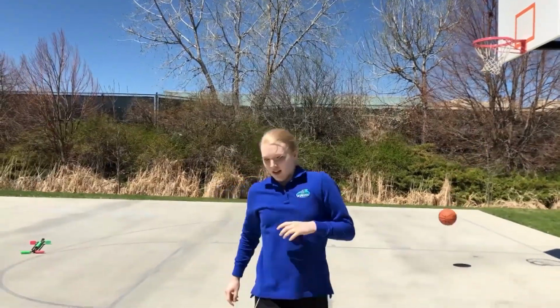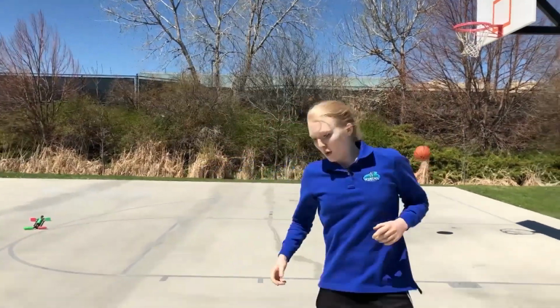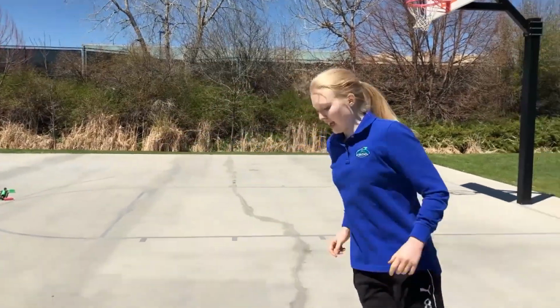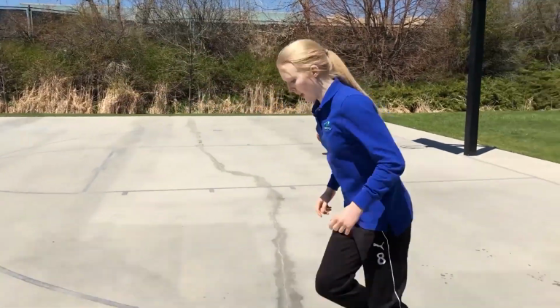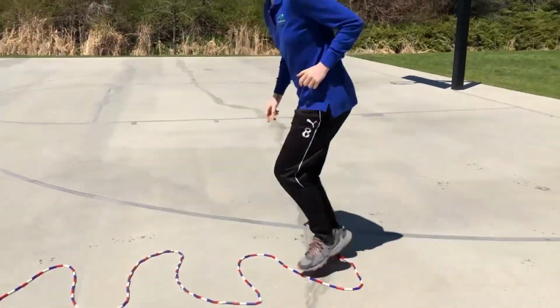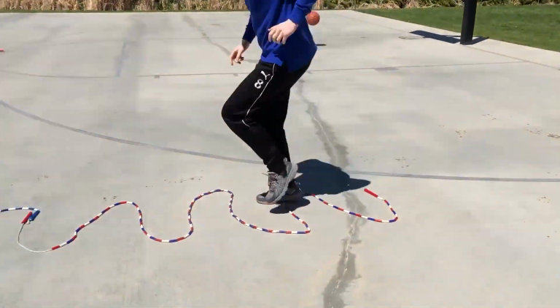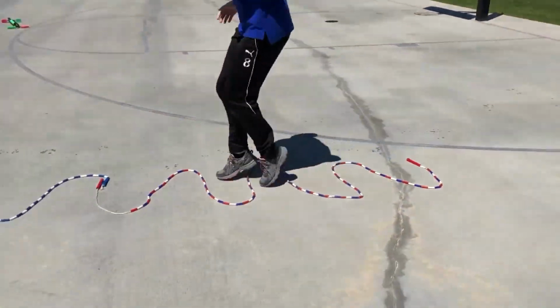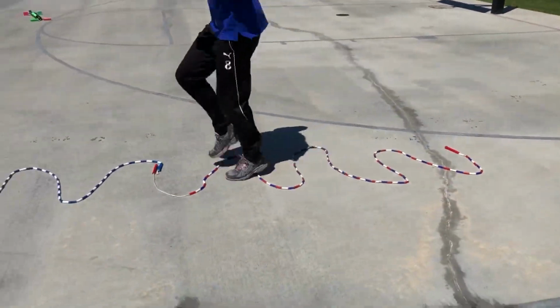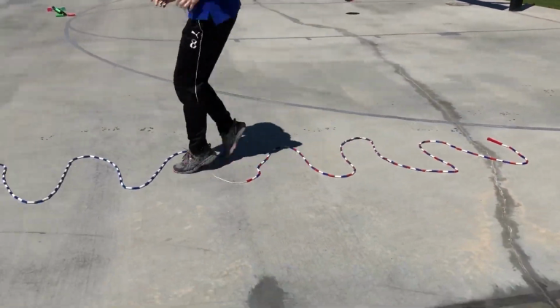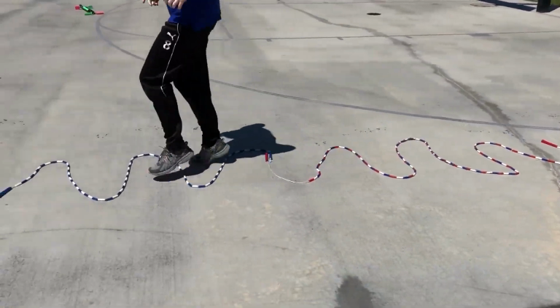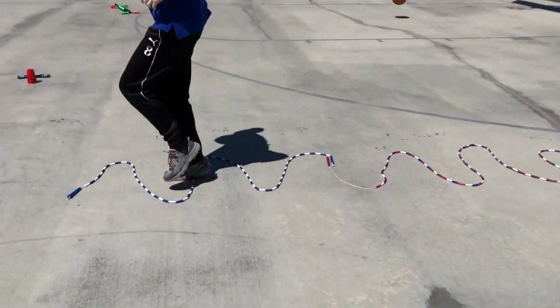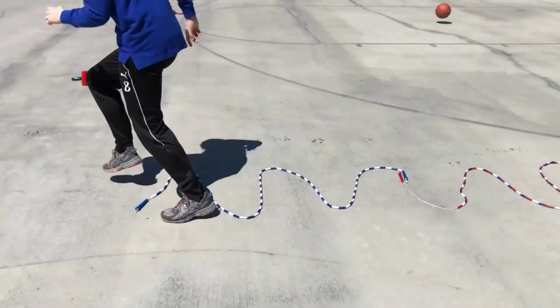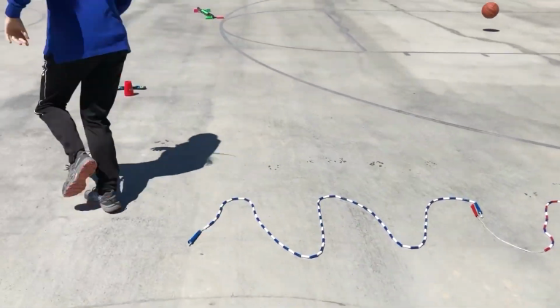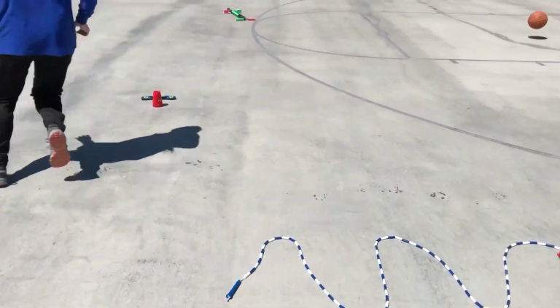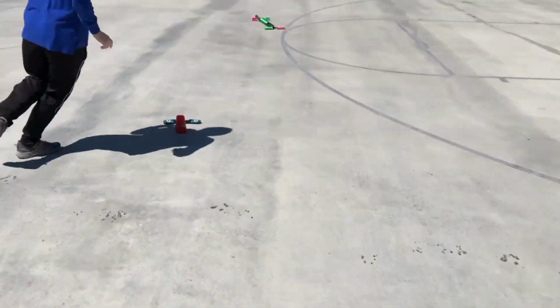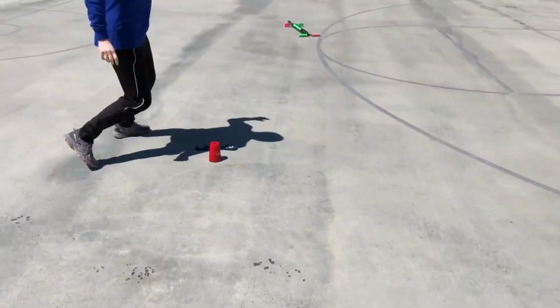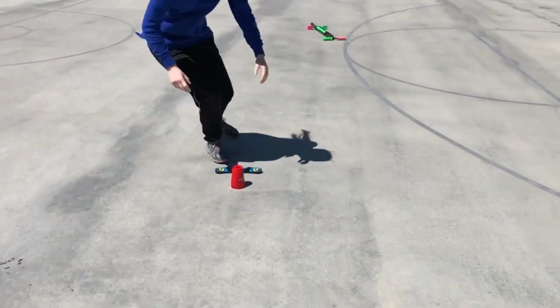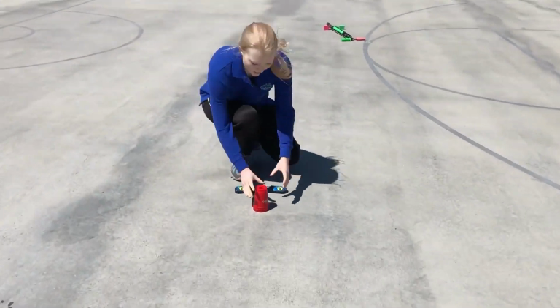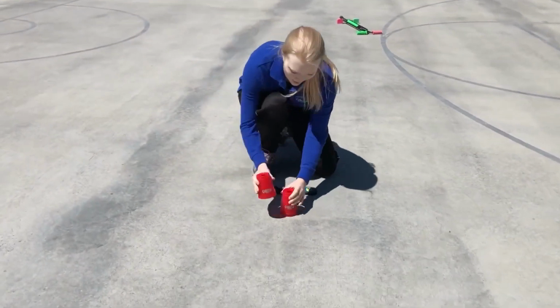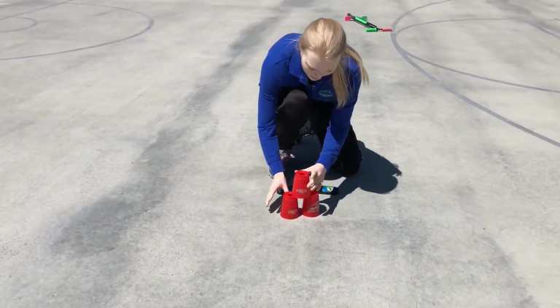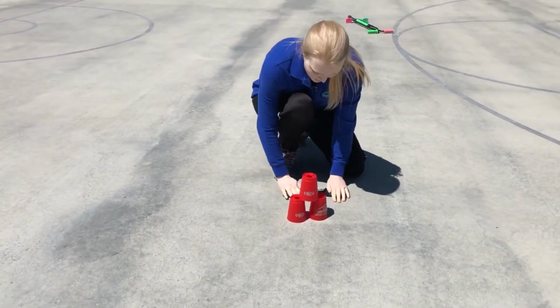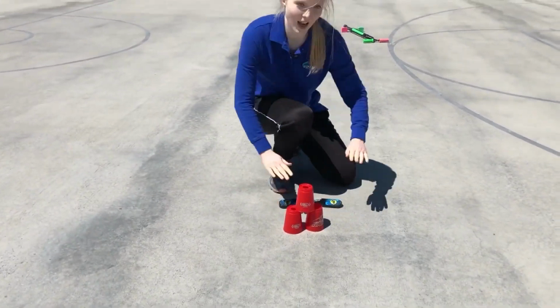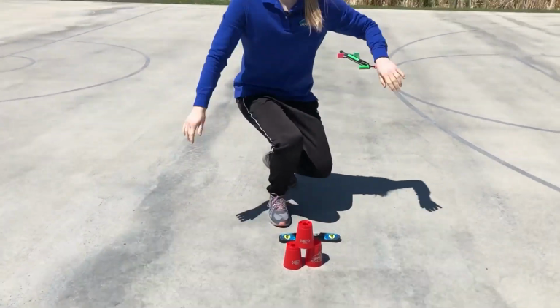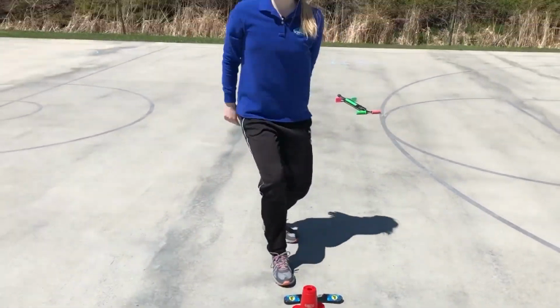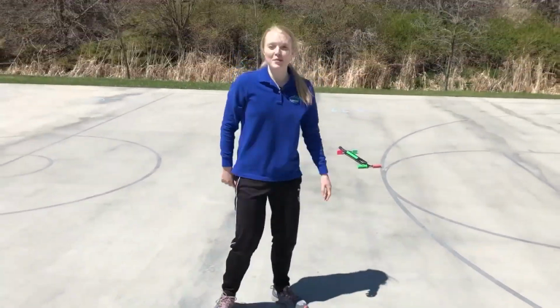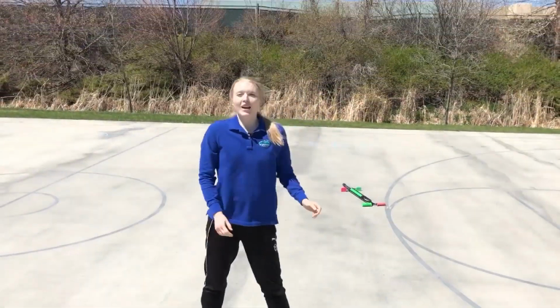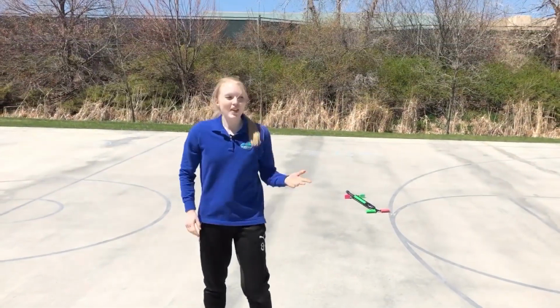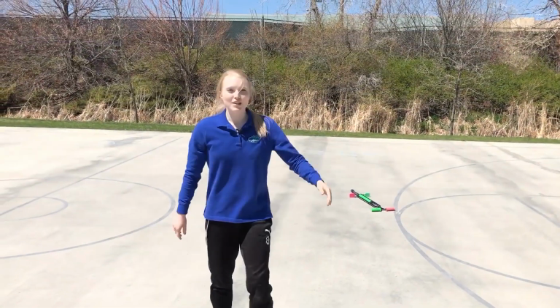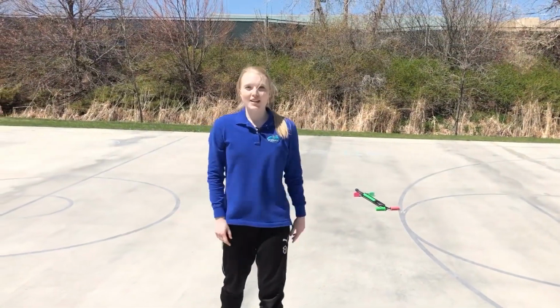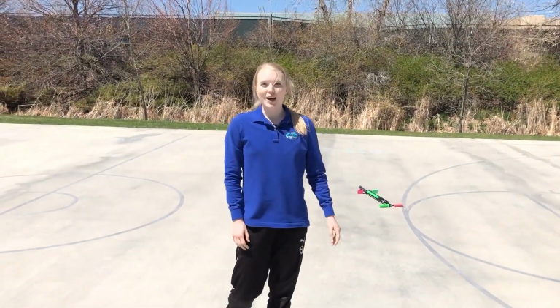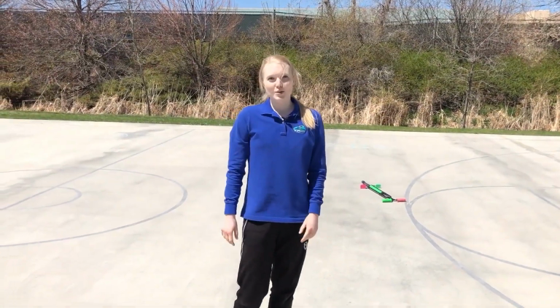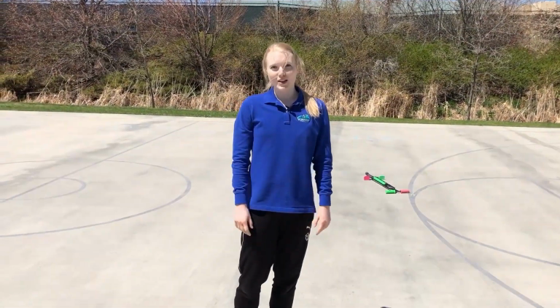Quick step. And one last stack. Stop your timer. And that is our stacking obstacle course.